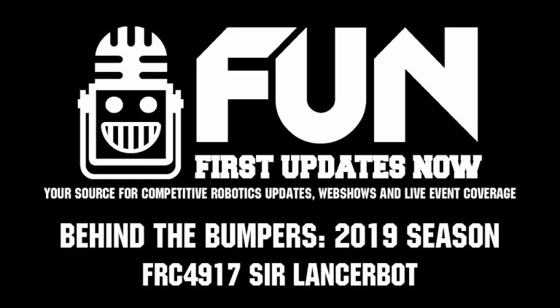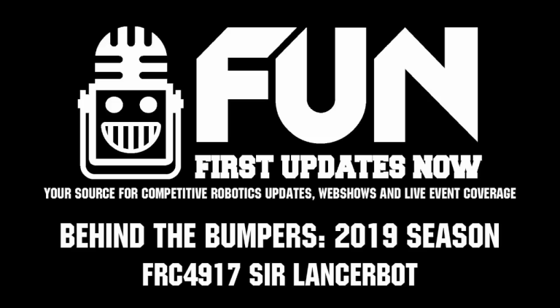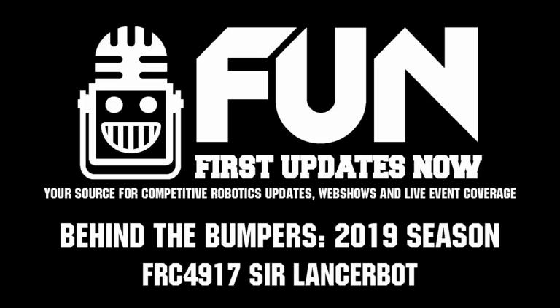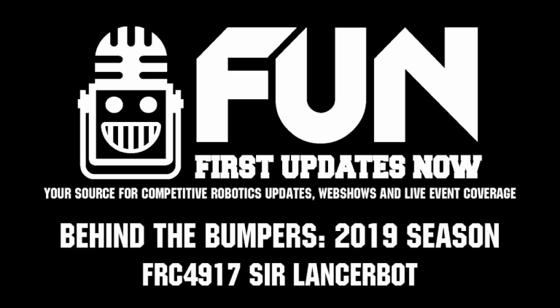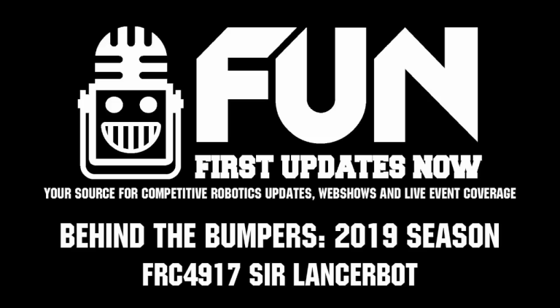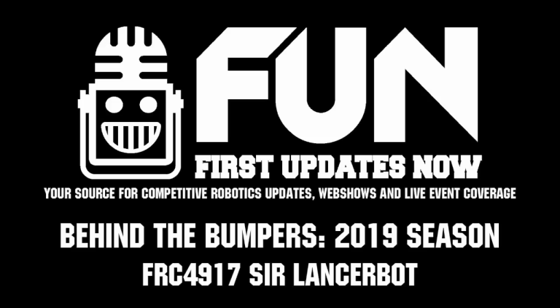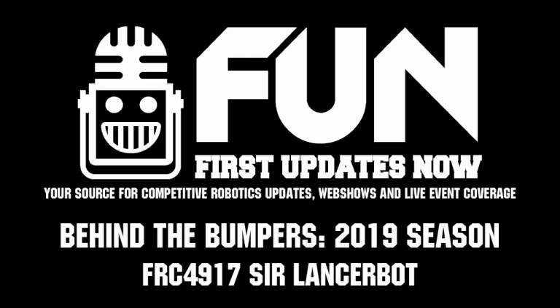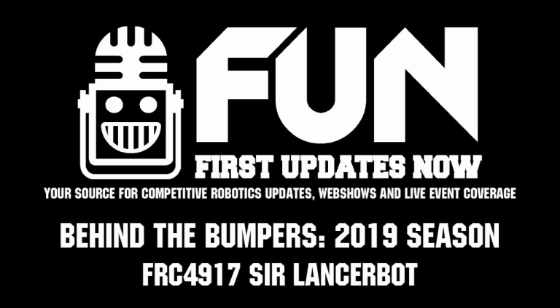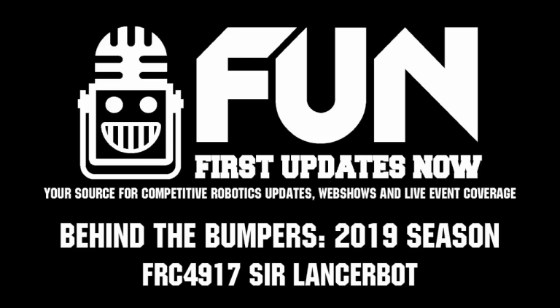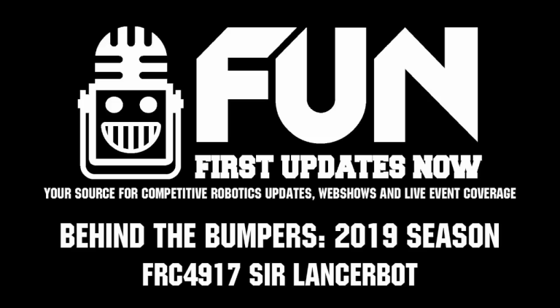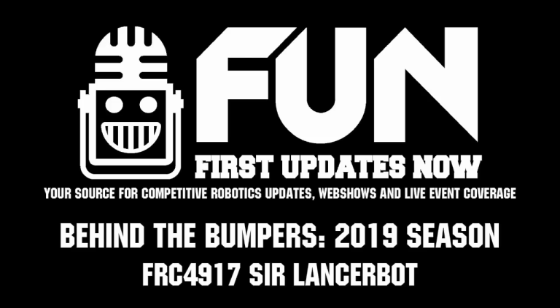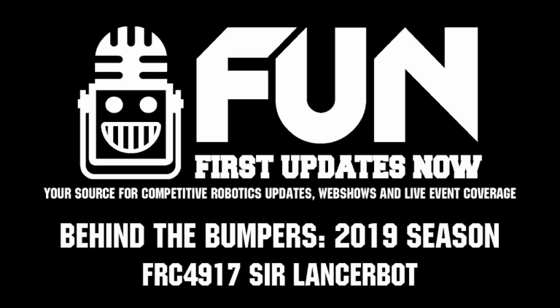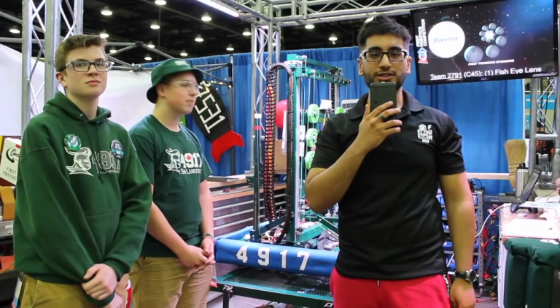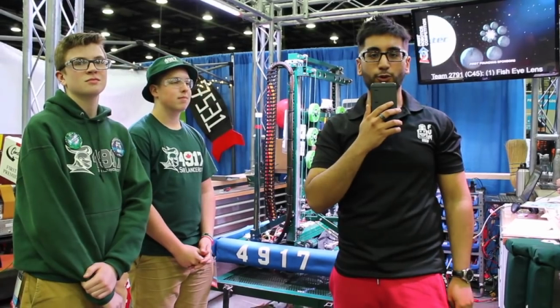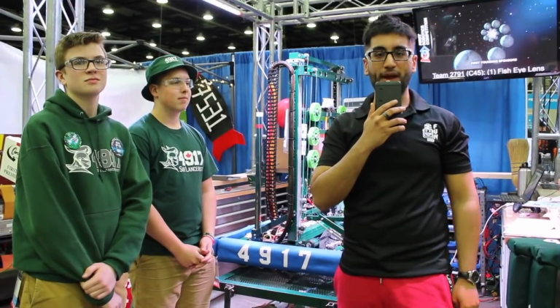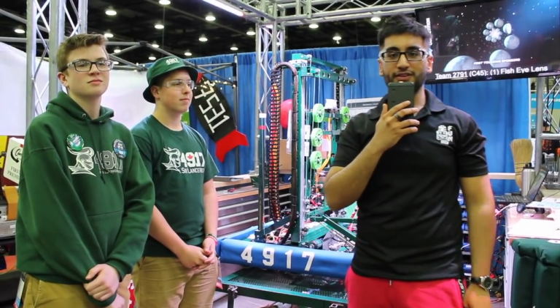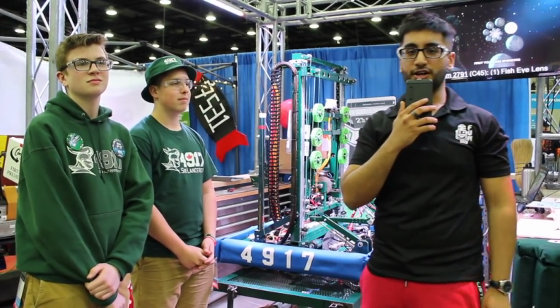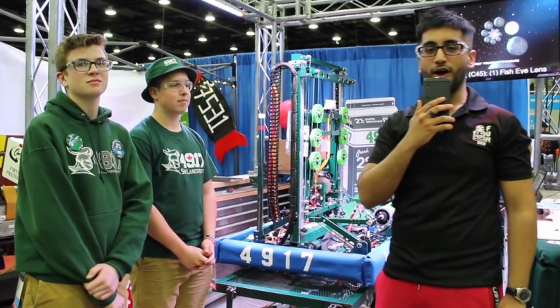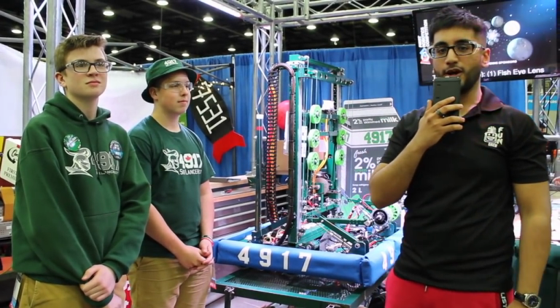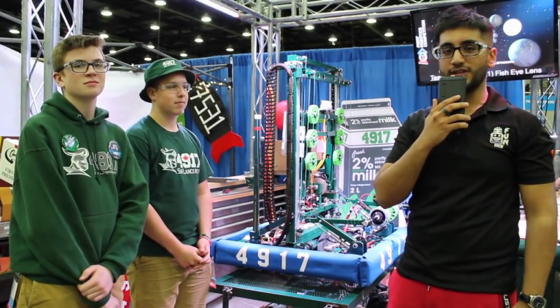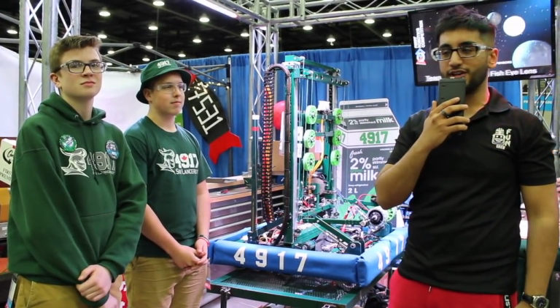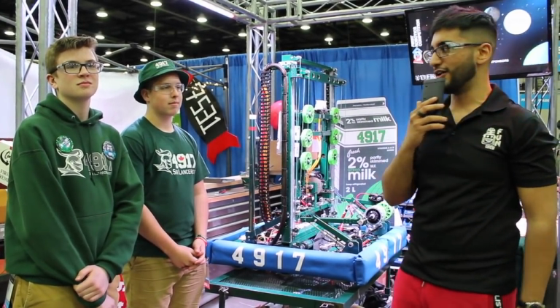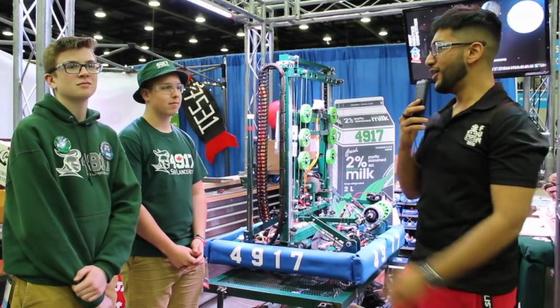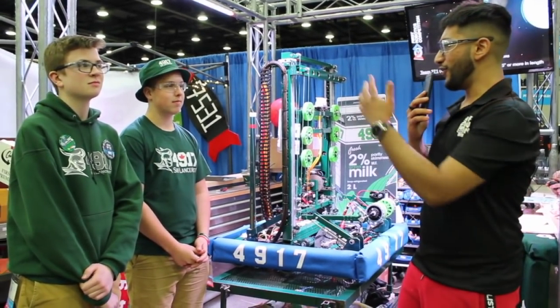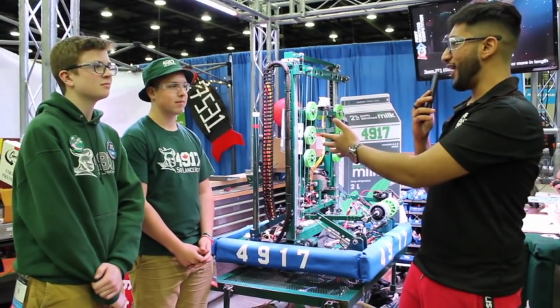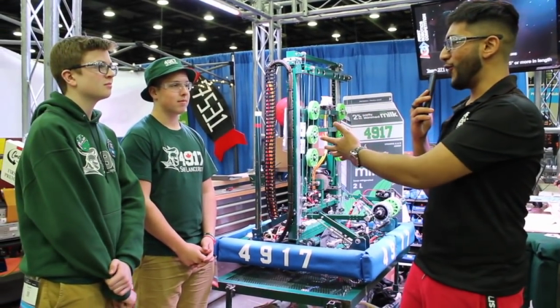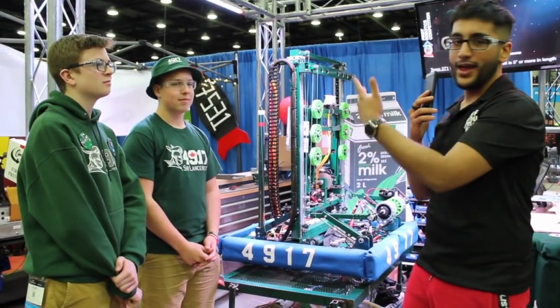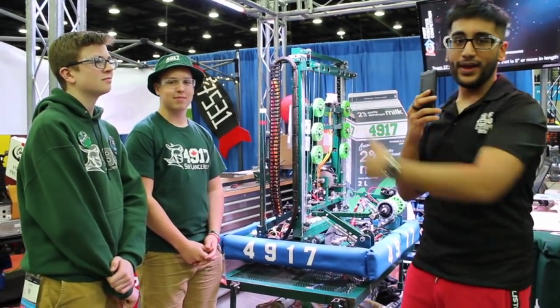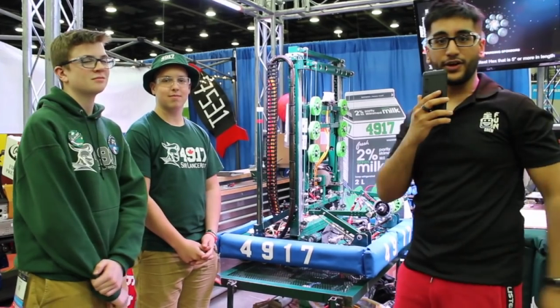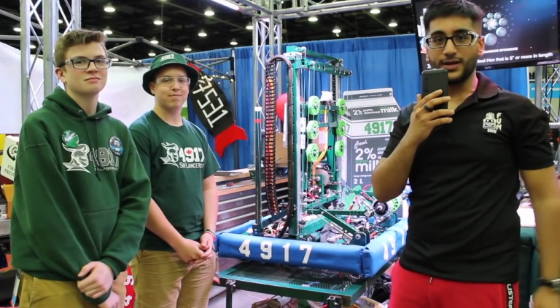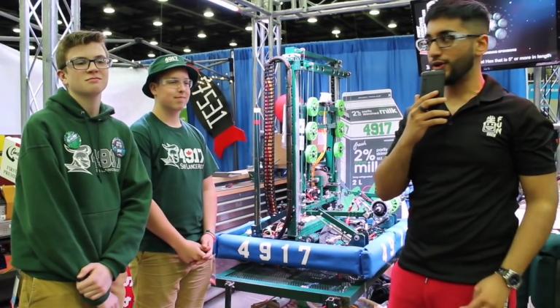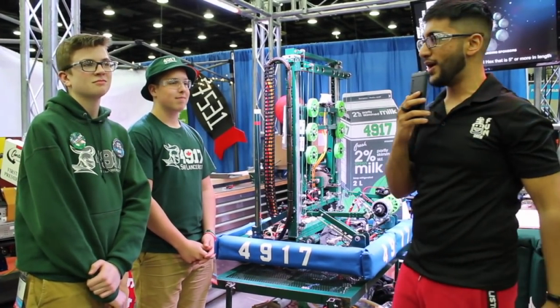Hey guys, welcome to Behind the Bumpers. Over here I have team 4917, winners of the North Bay event this year and one of the up-and-coming teams in Ontario. Over here I have Jorge and Blake, and they're gonna take me through their robot.